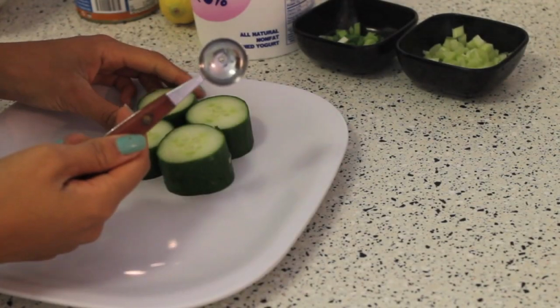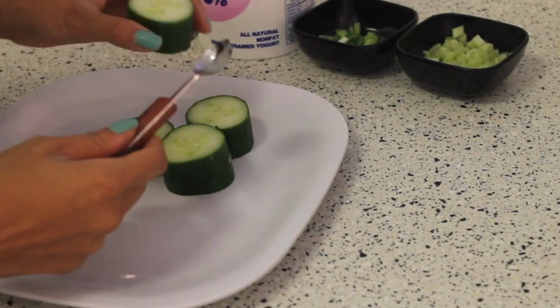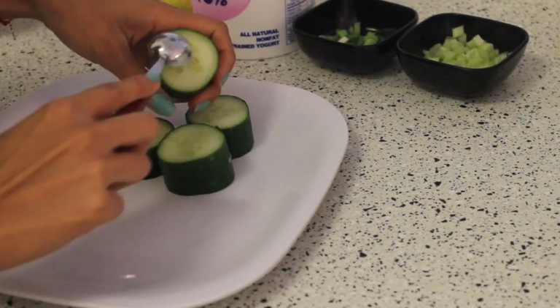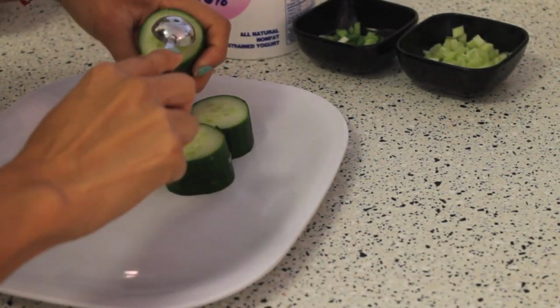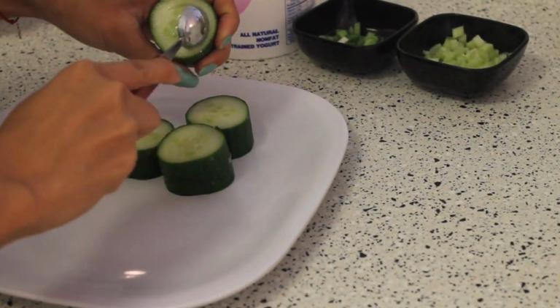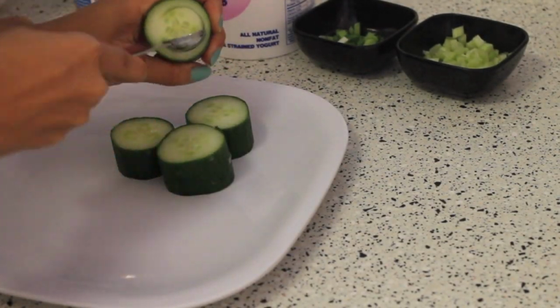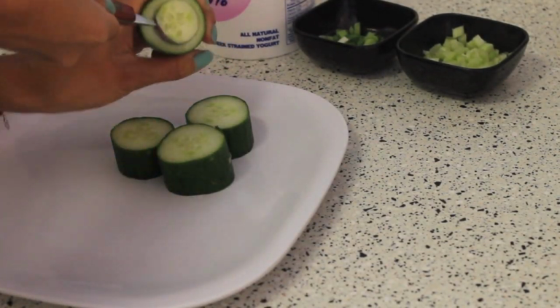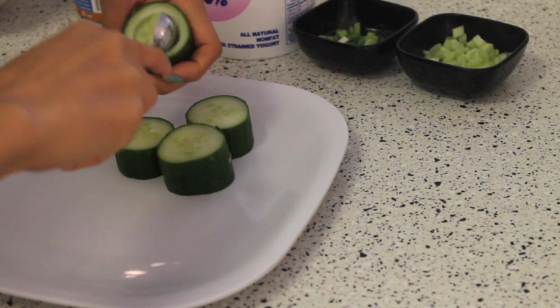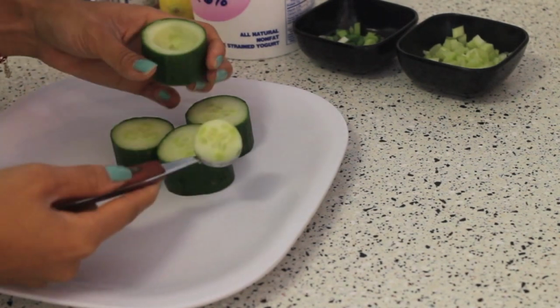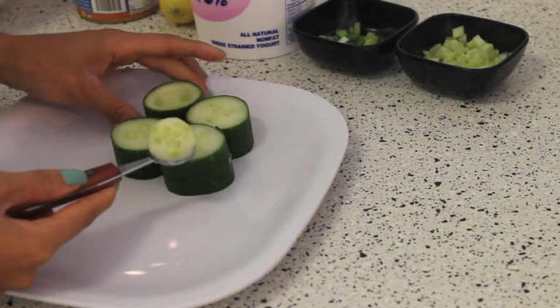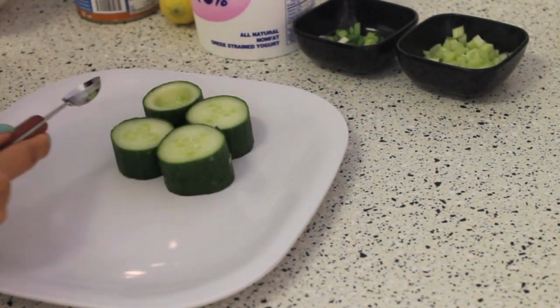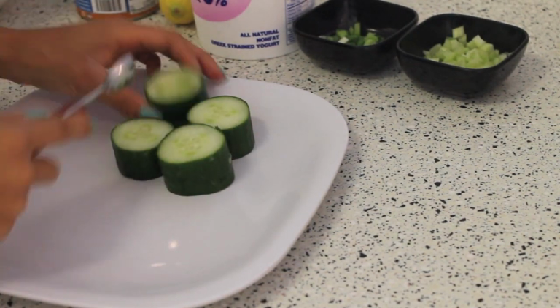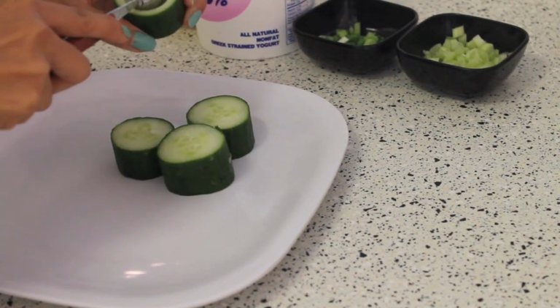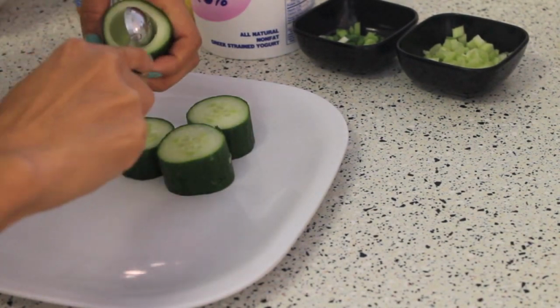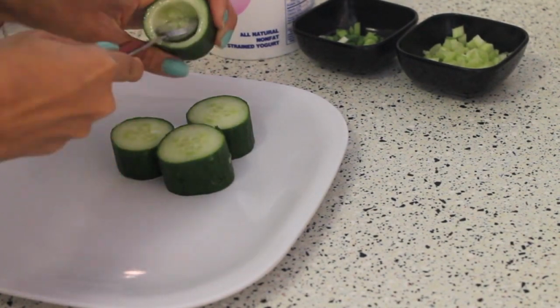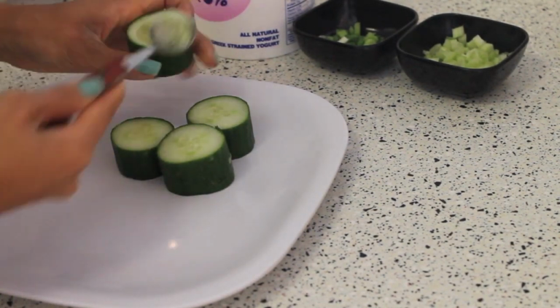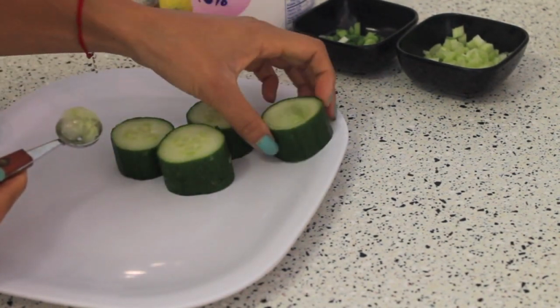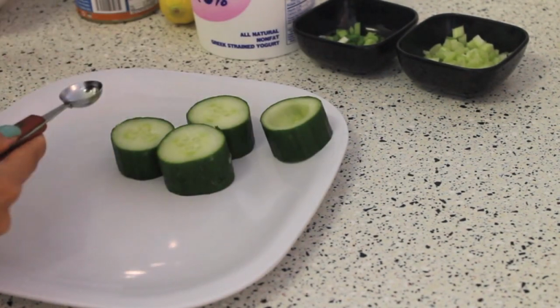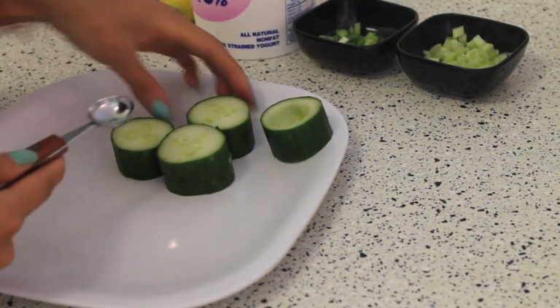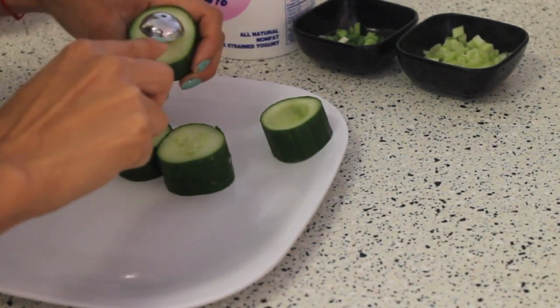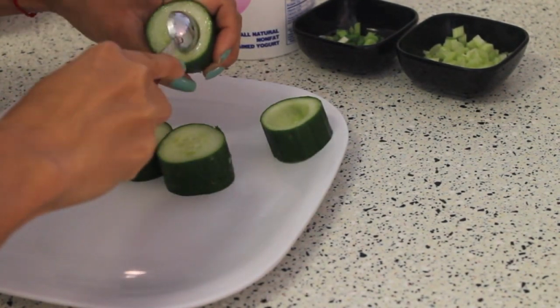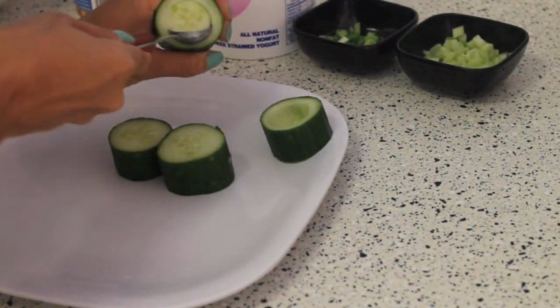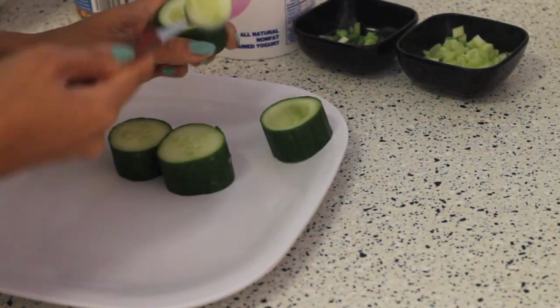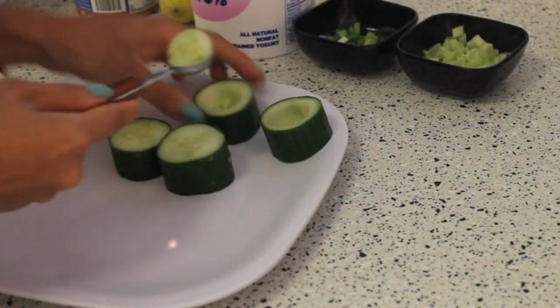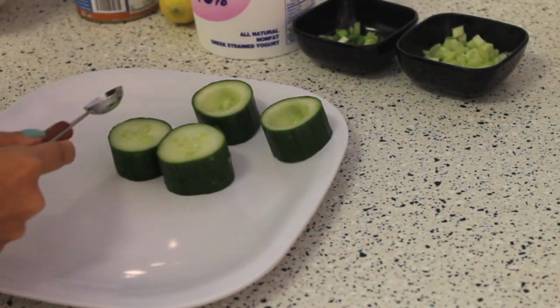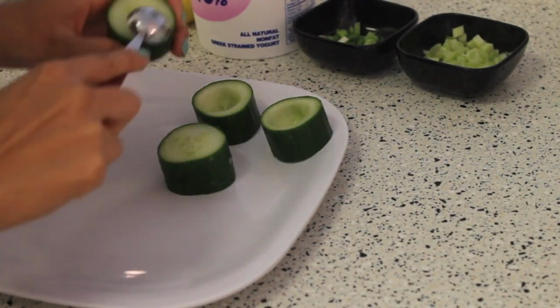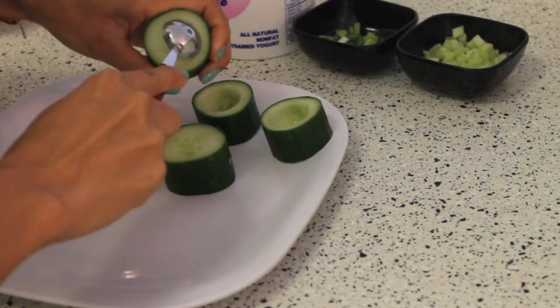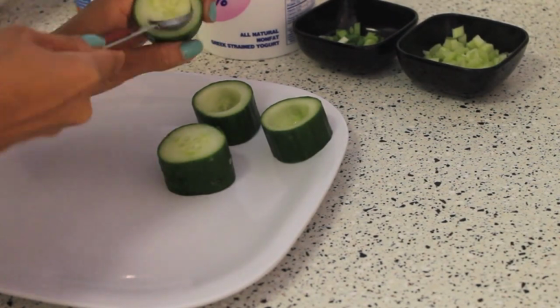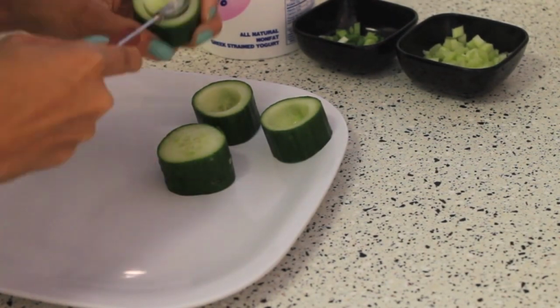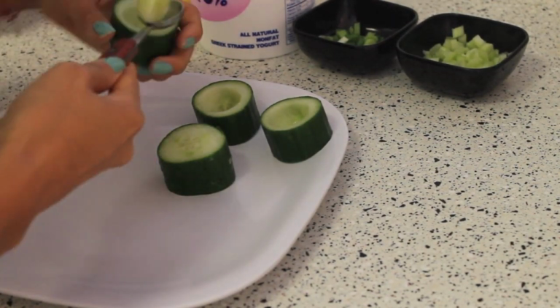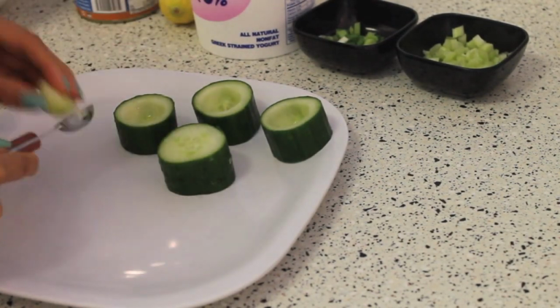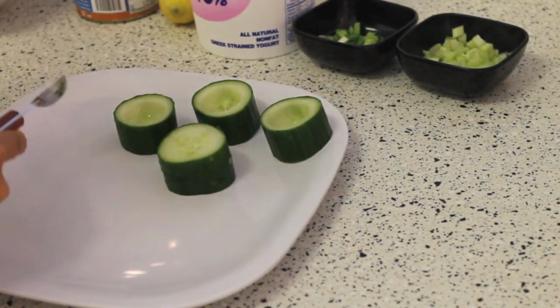First, what you want to do is pull out the excess cucumber that you won't be using. I'm just doing this using a melon baller, pulling it out and setting it to the side.